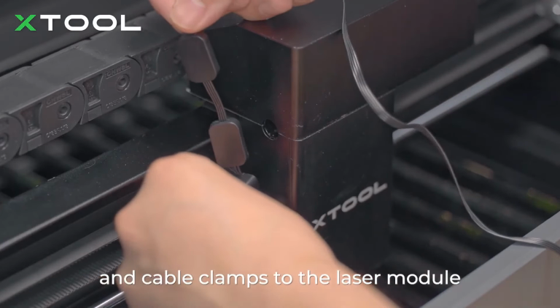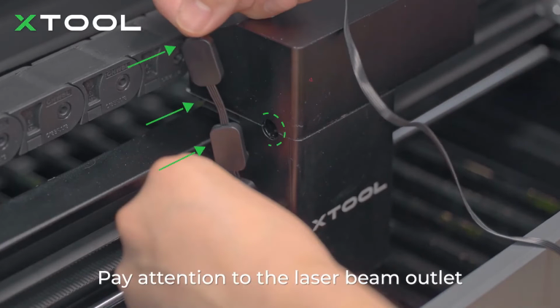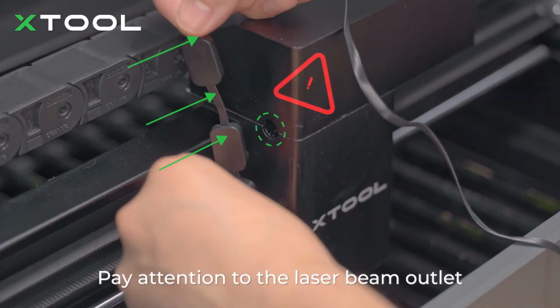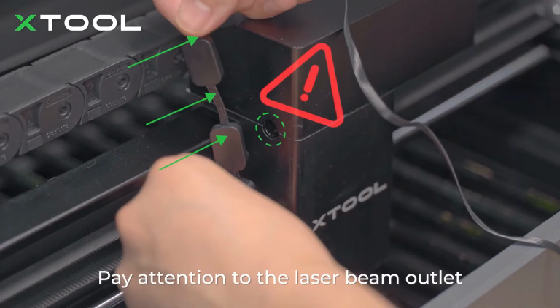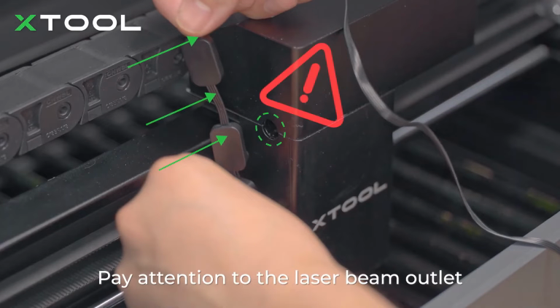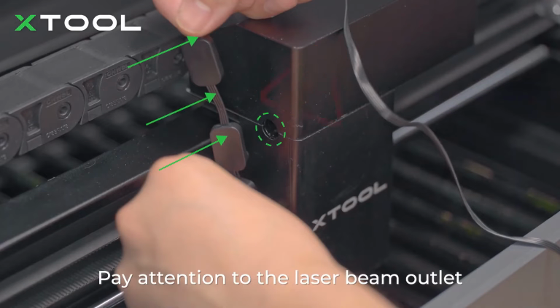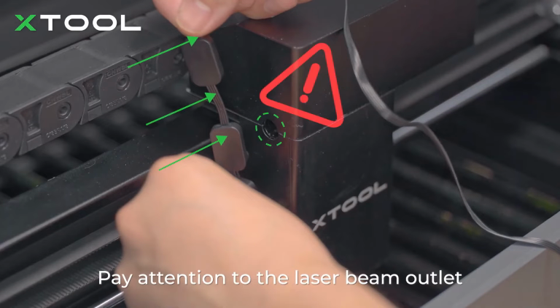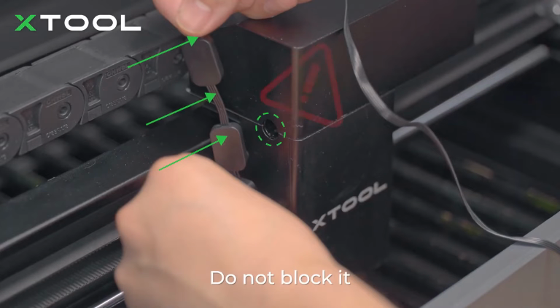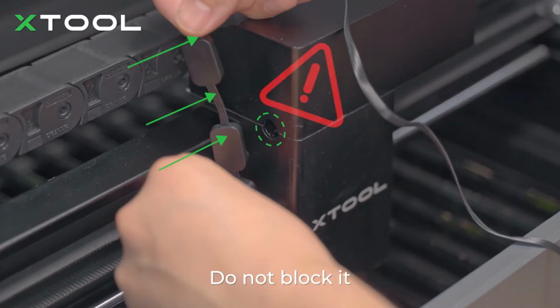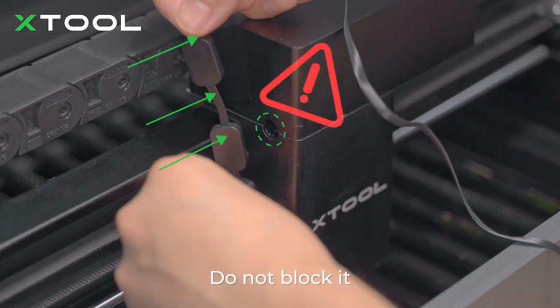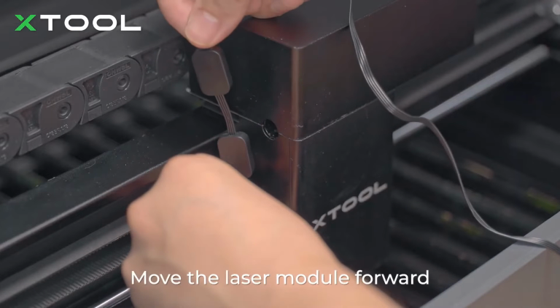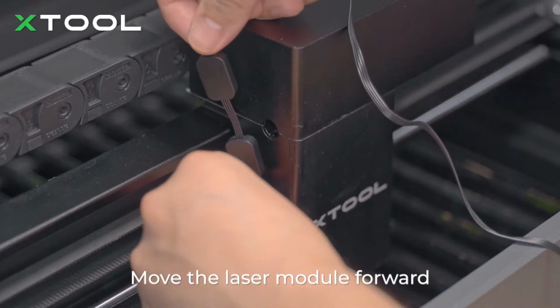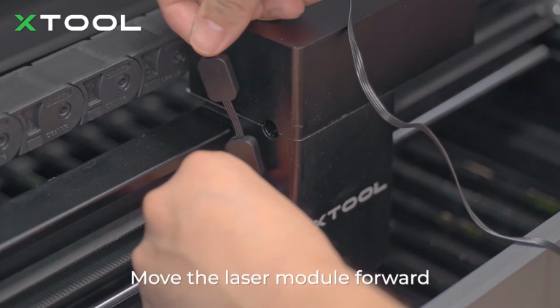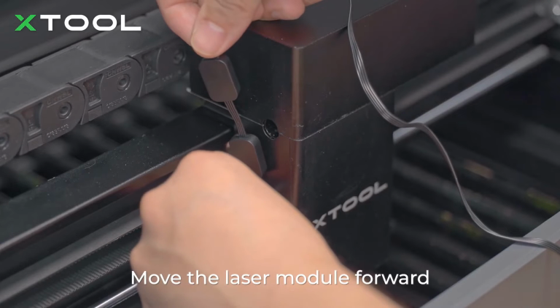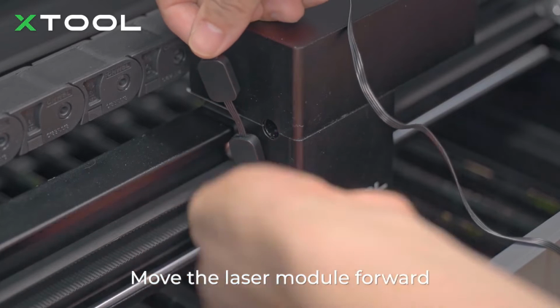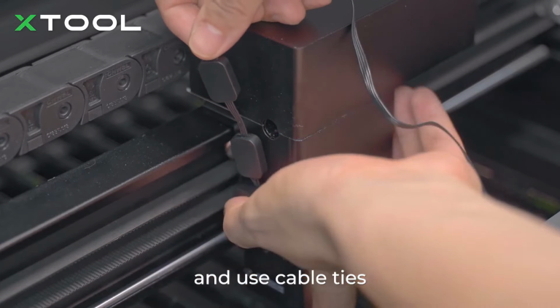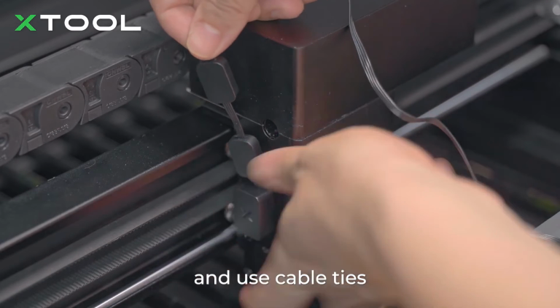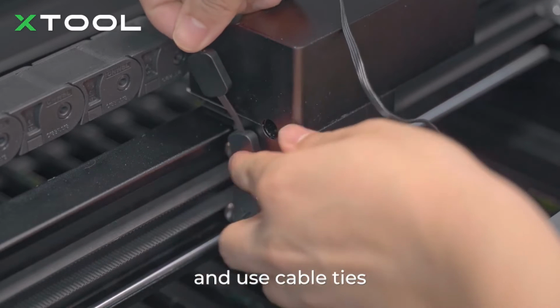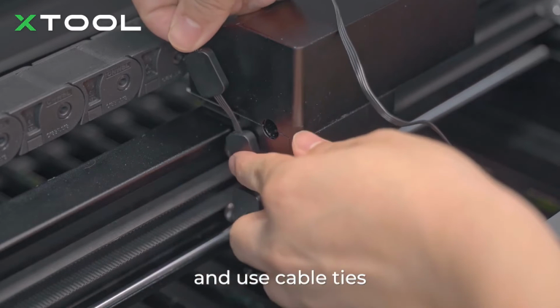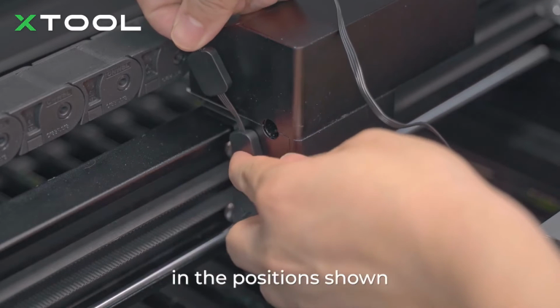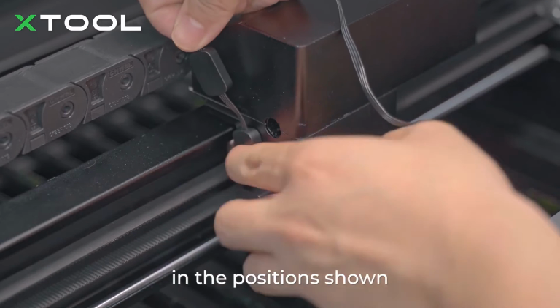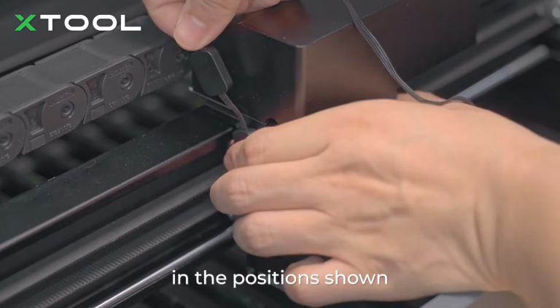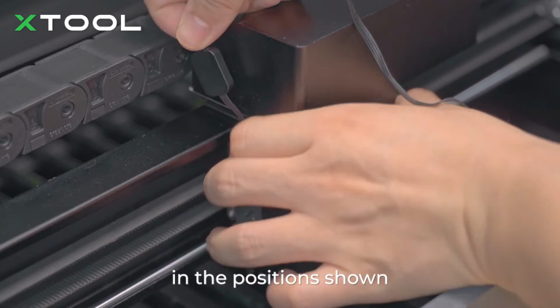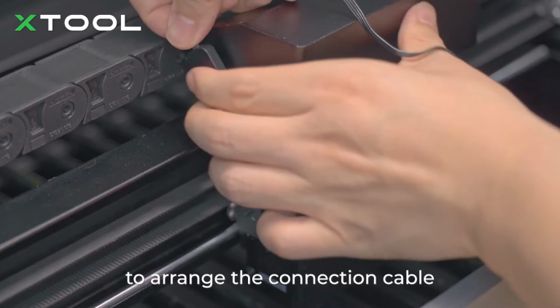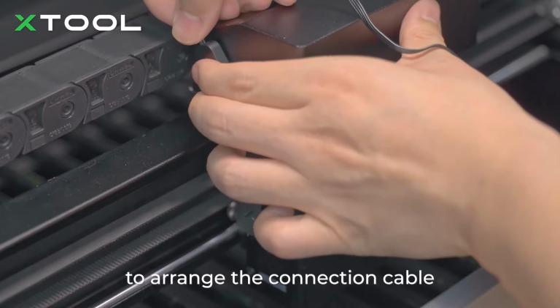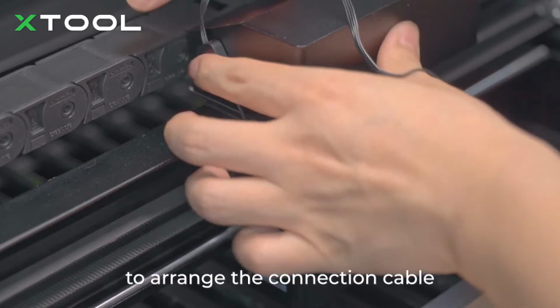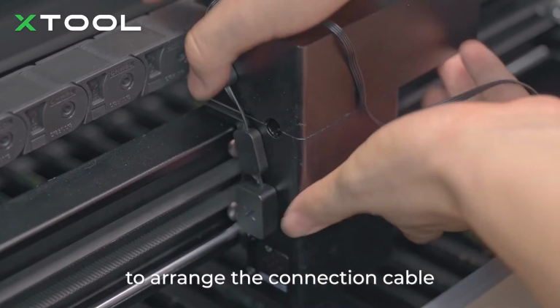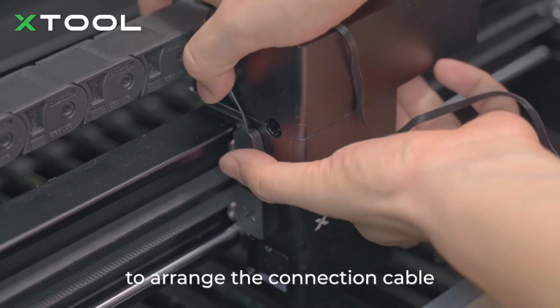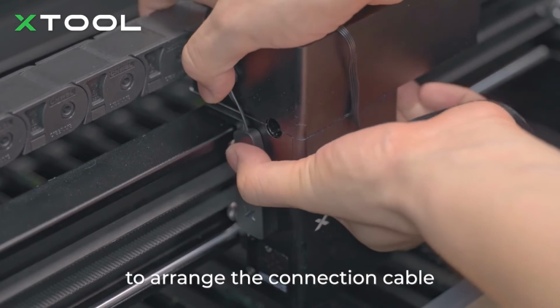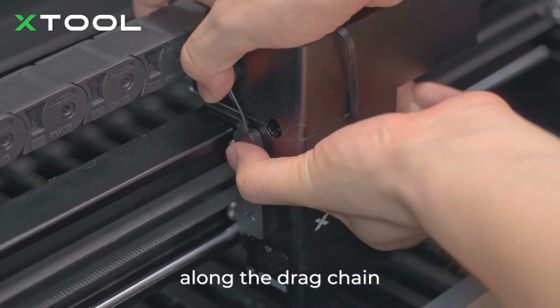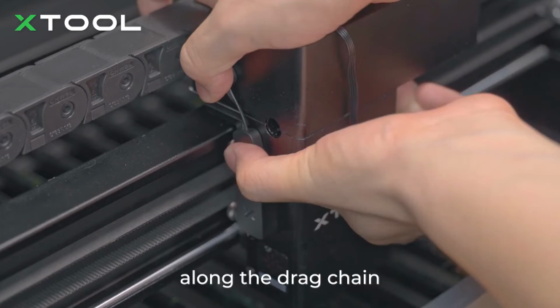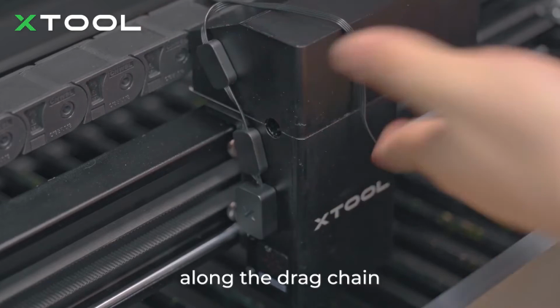Pay attention to the laser beam's outlet — do not block it. Move the laser module forward and use cable ties in the position shown to arrange the connection cable along the drag chain.